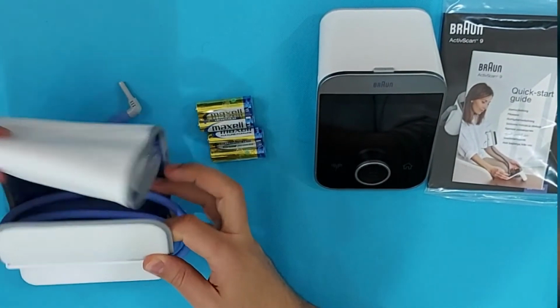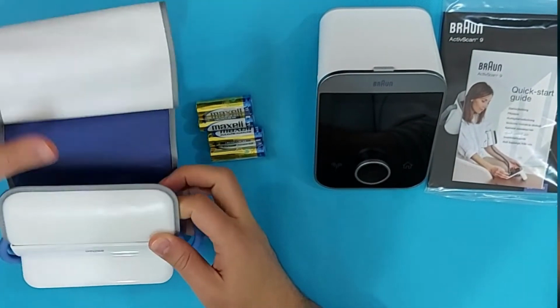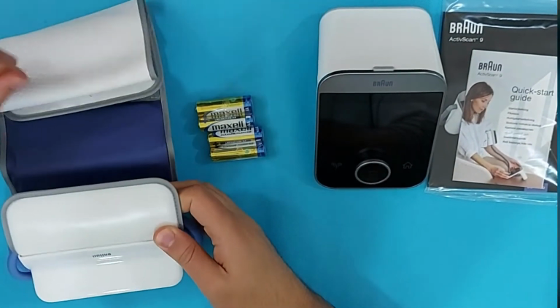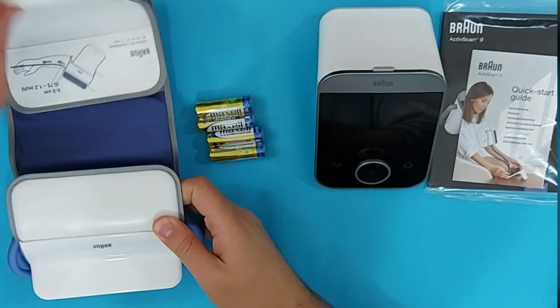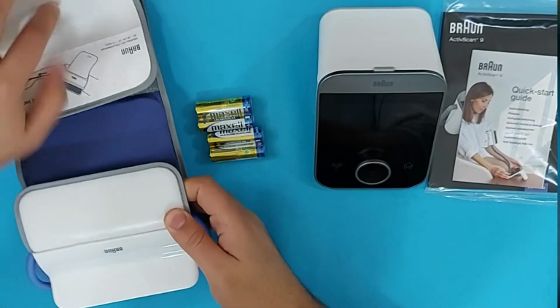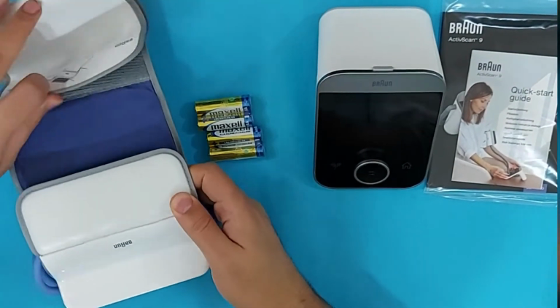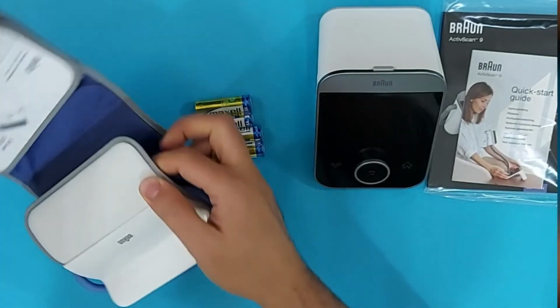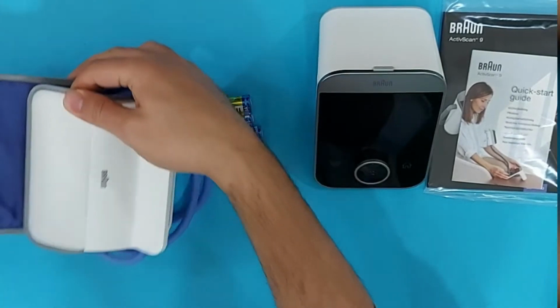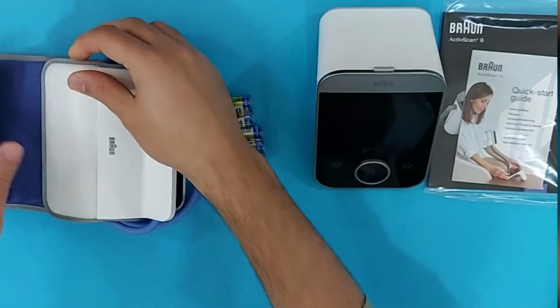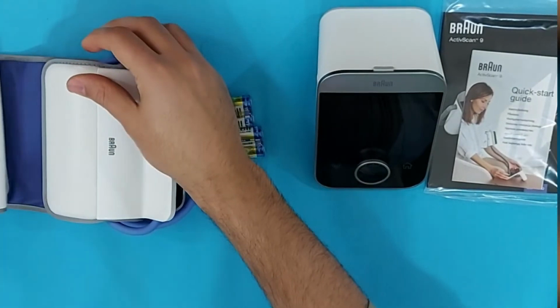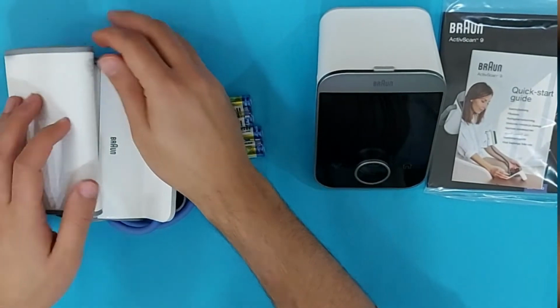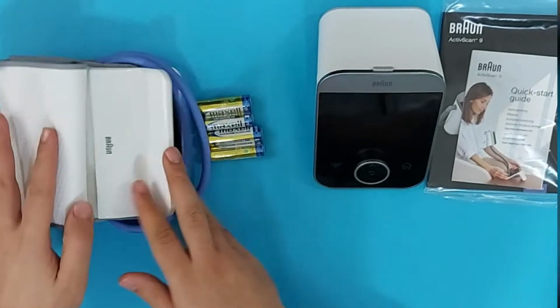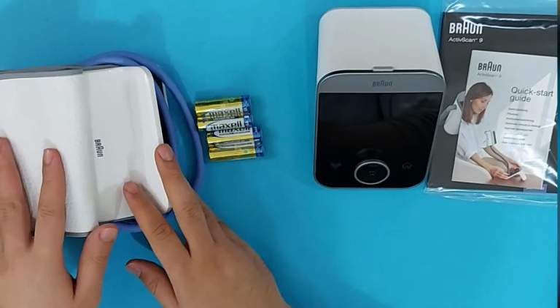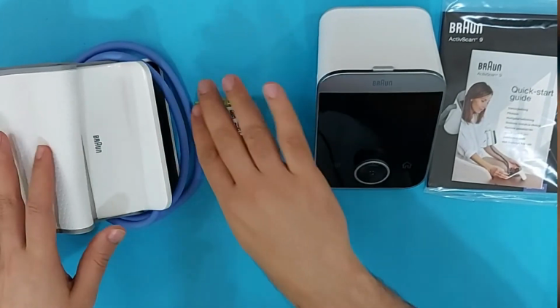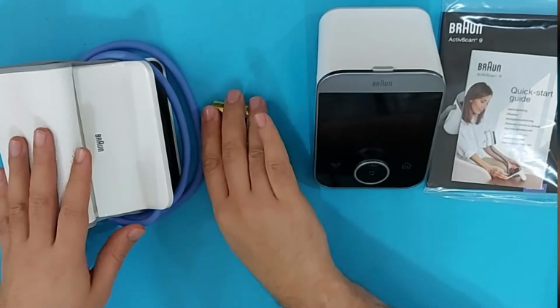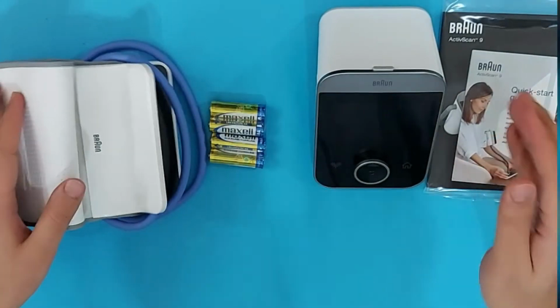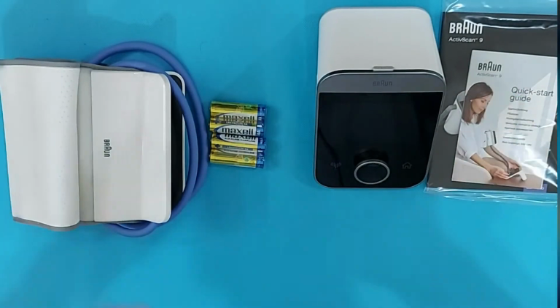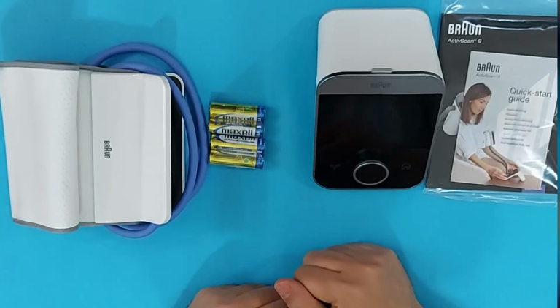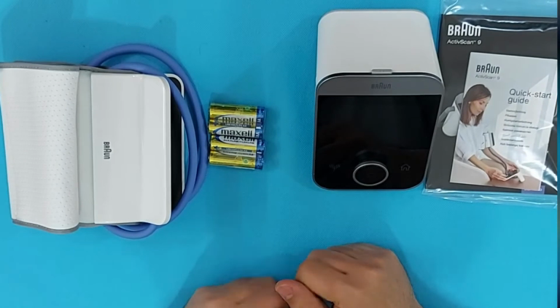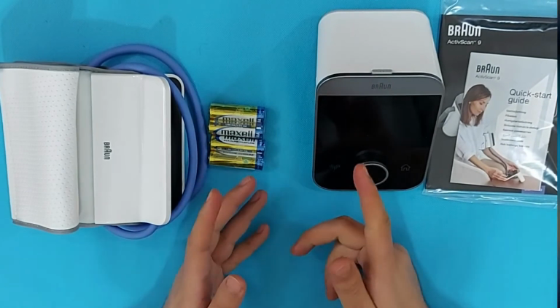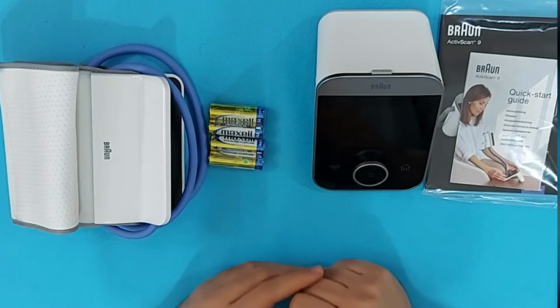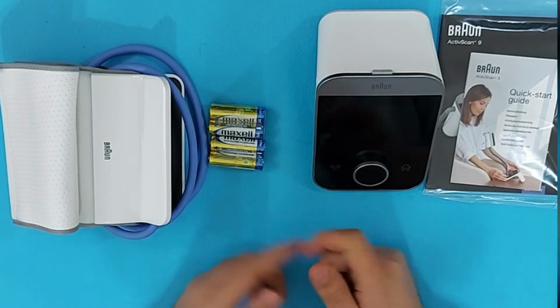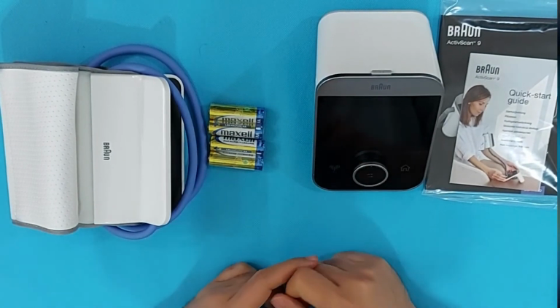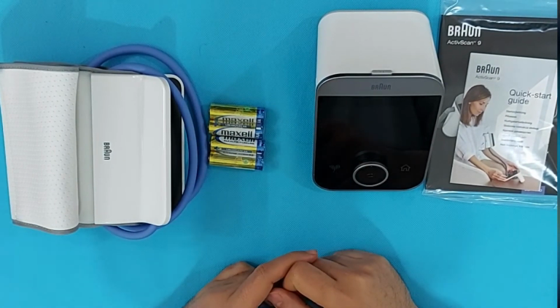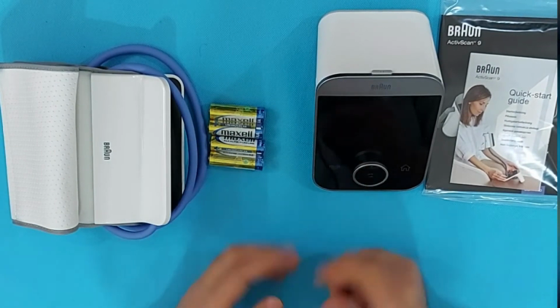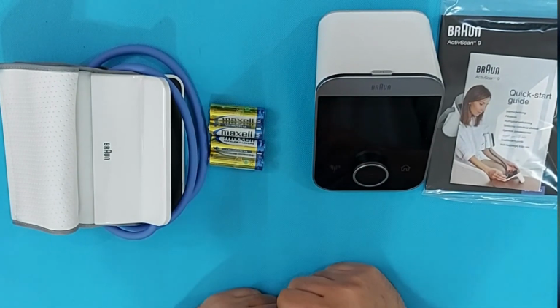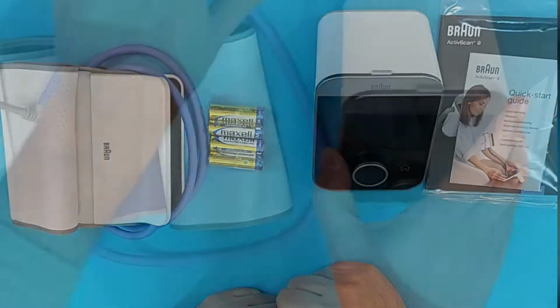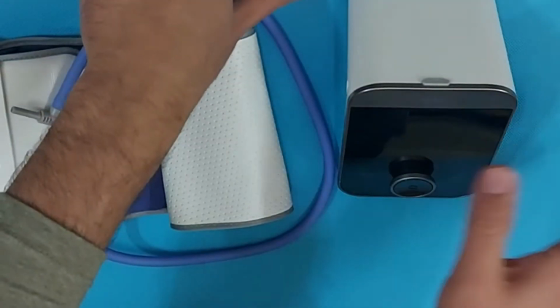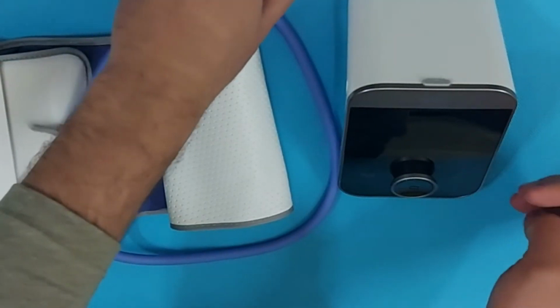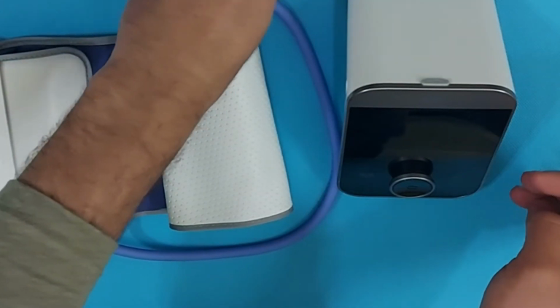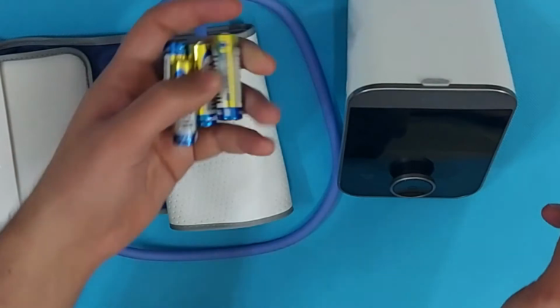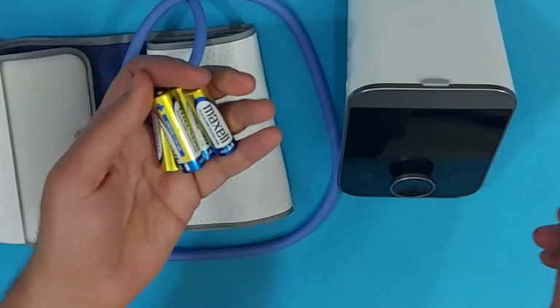This is the soft inflation cuff. As you can see, it is very large and suitable even for bigger arms.